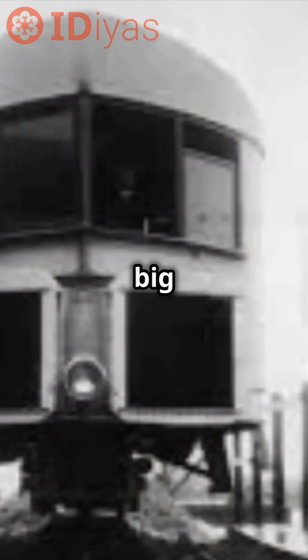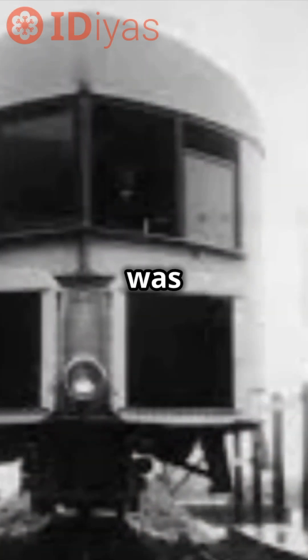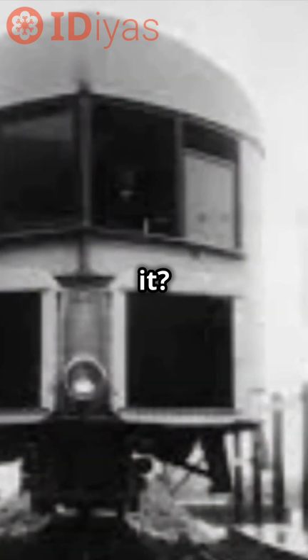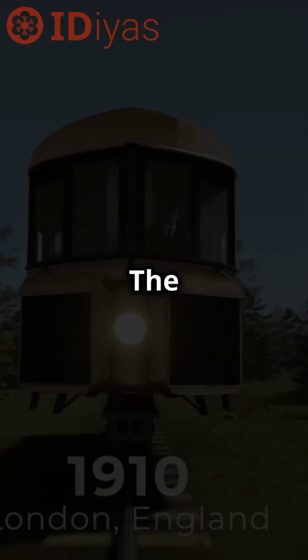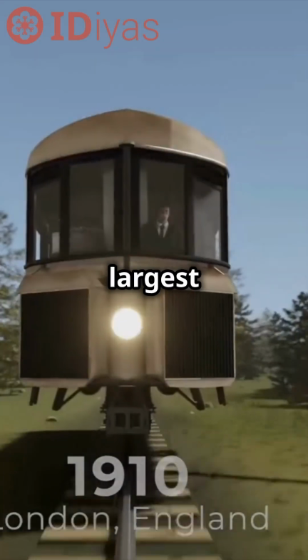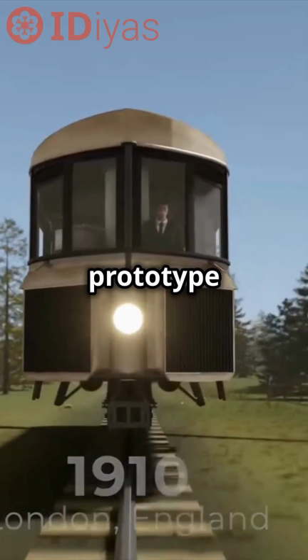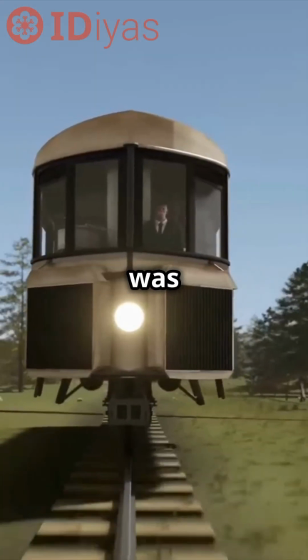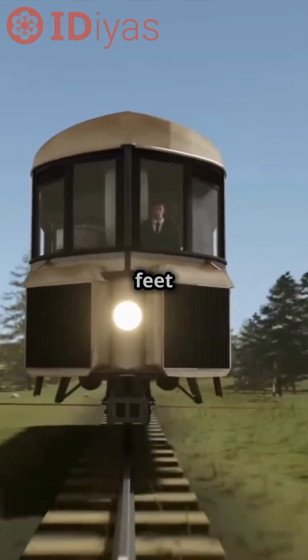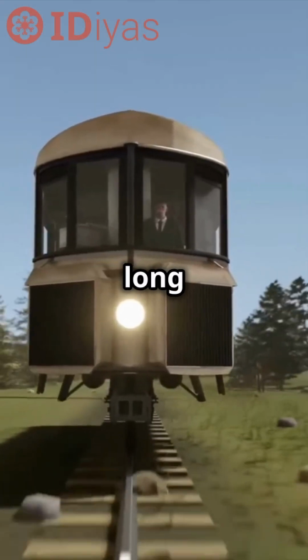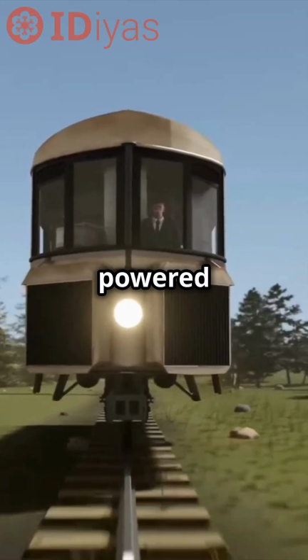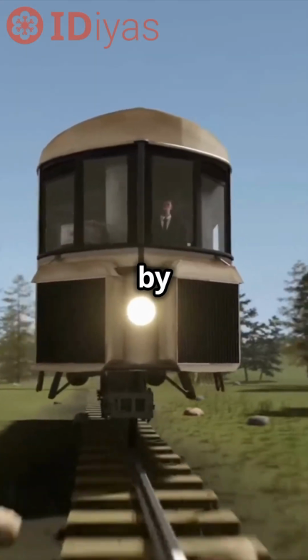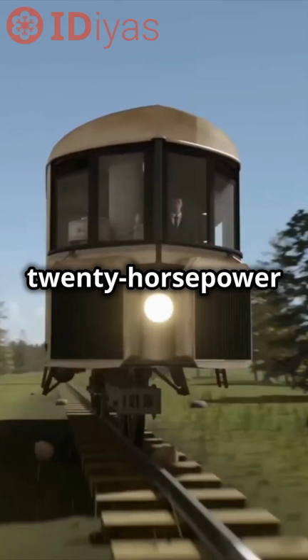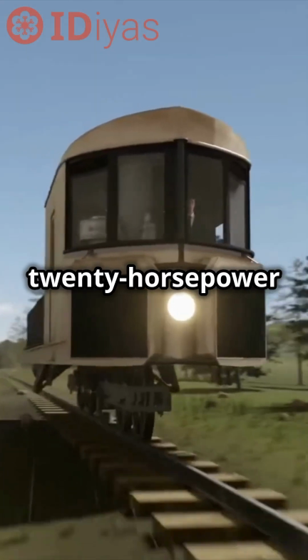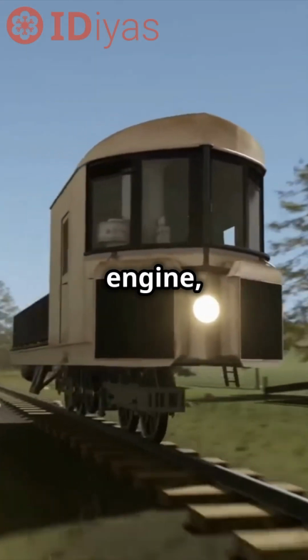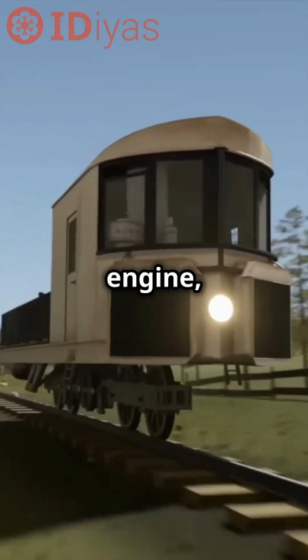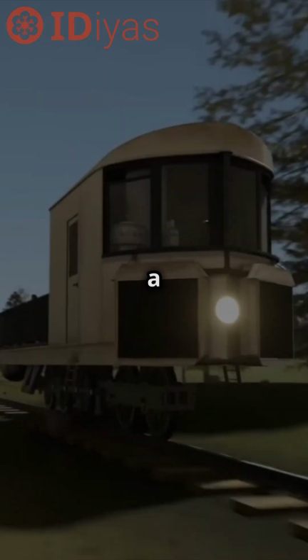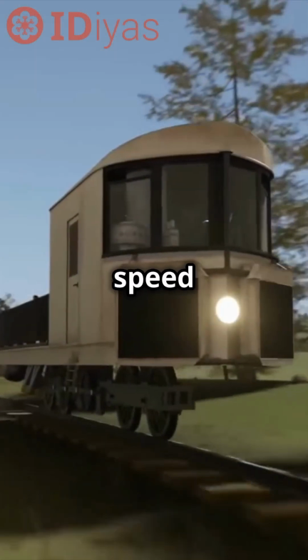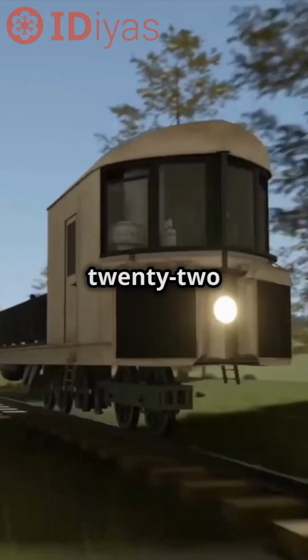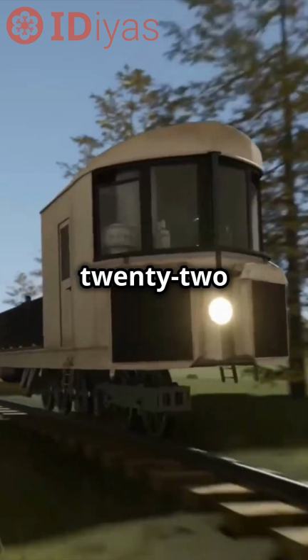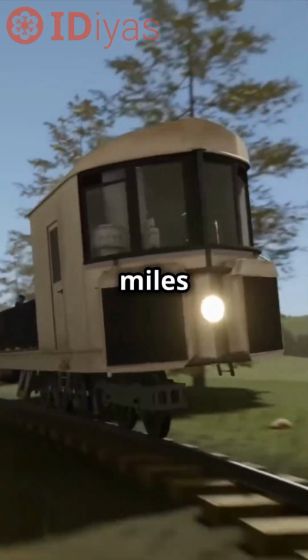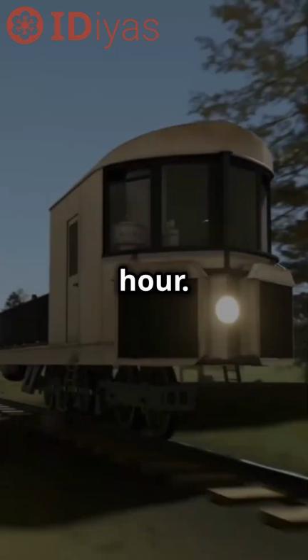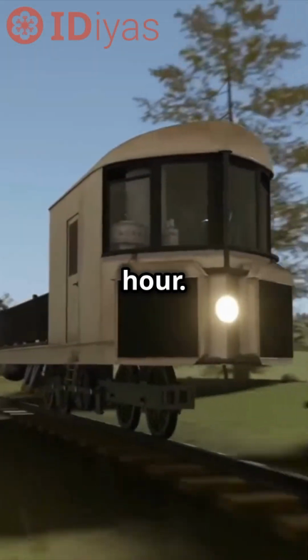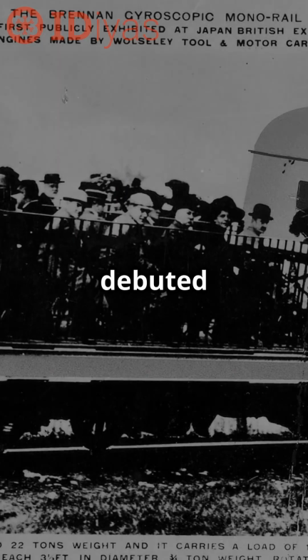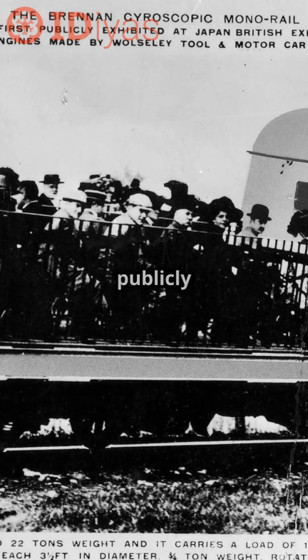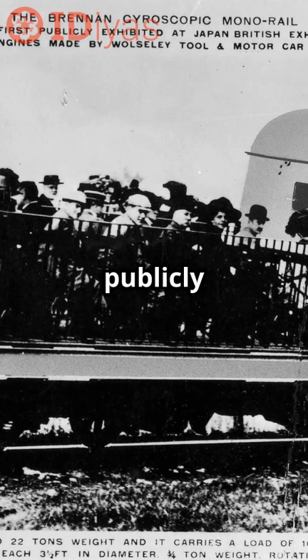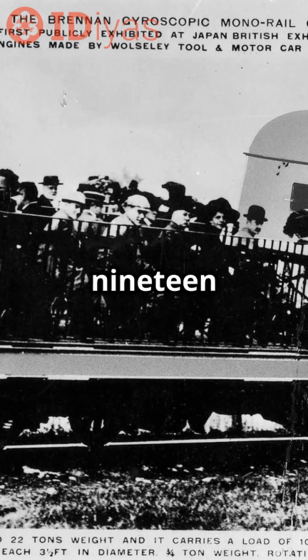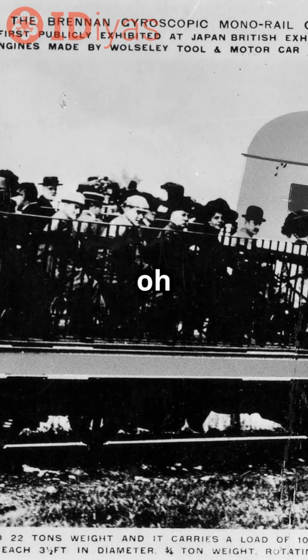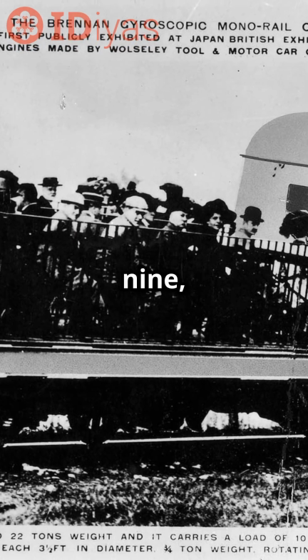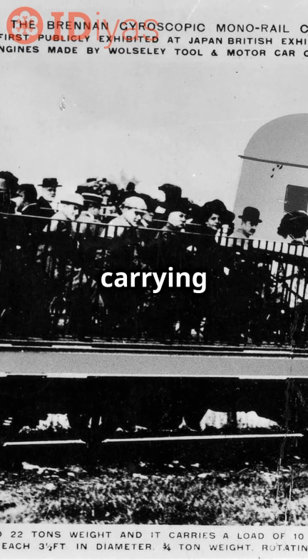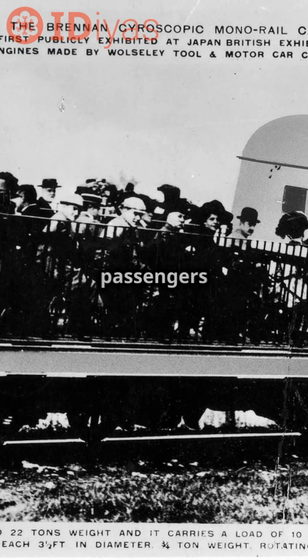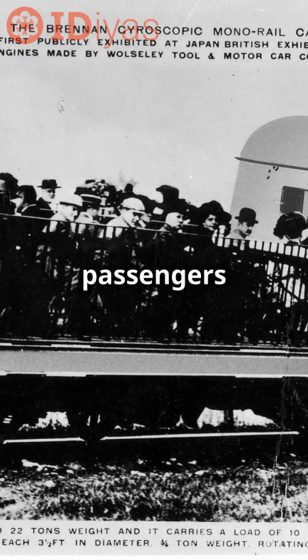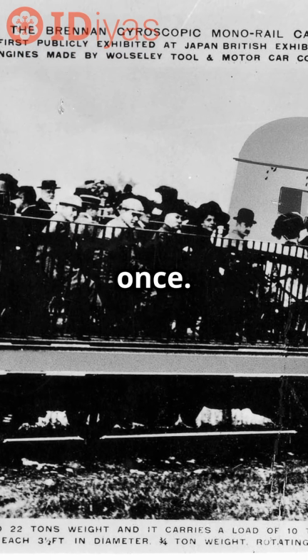How big was it? The largest prototype was 40 feet long and powered by a 20 horsepower engine with a top speed of 22 miles per hour. It debuted publicly in 1909, carrying 50 passengers at once.